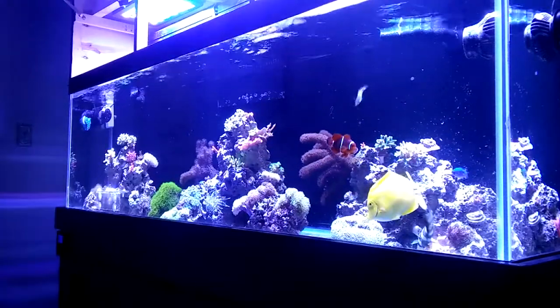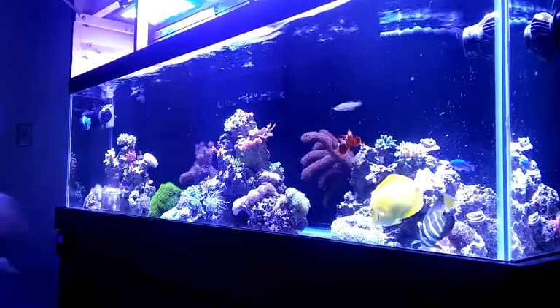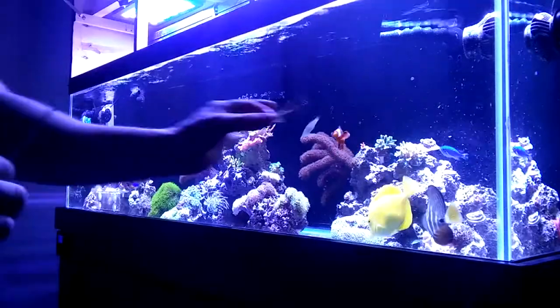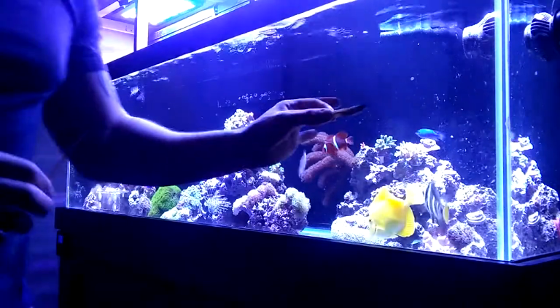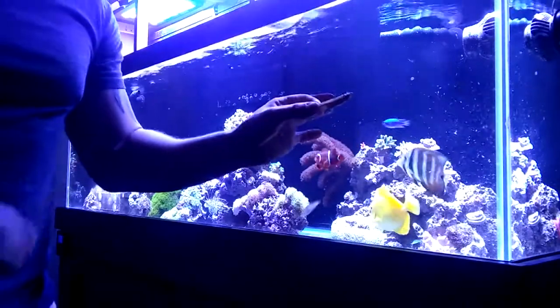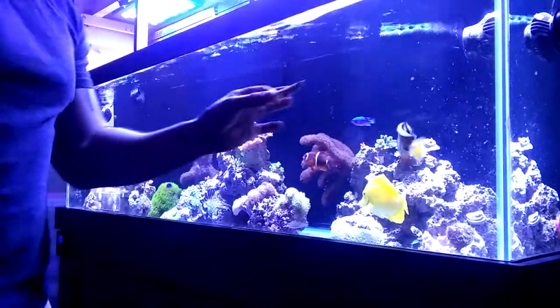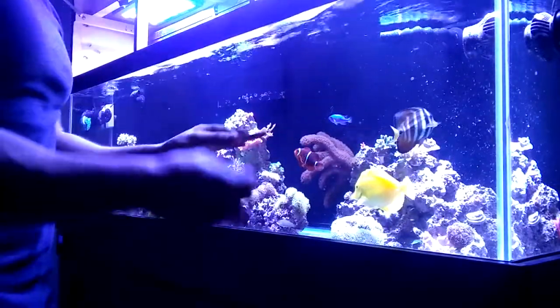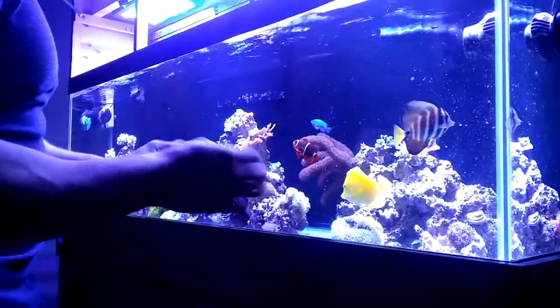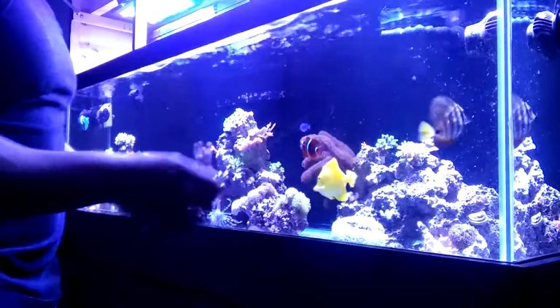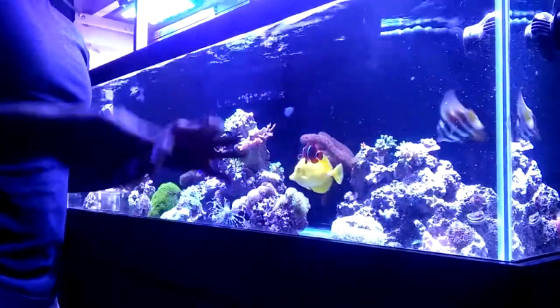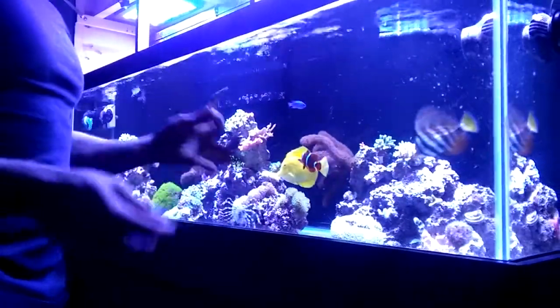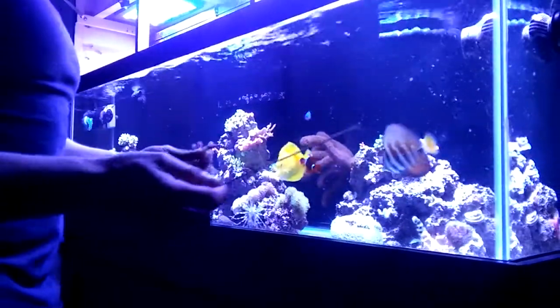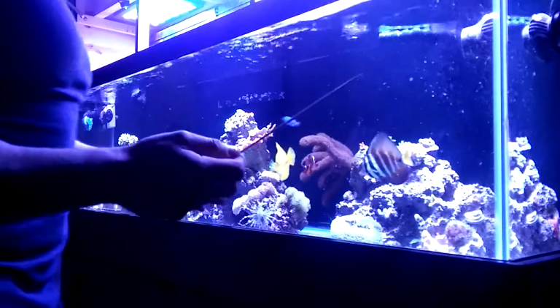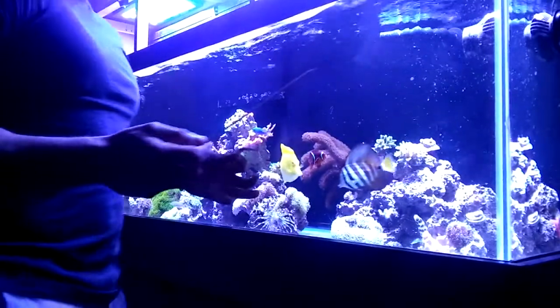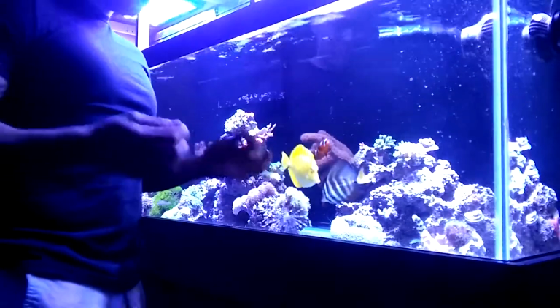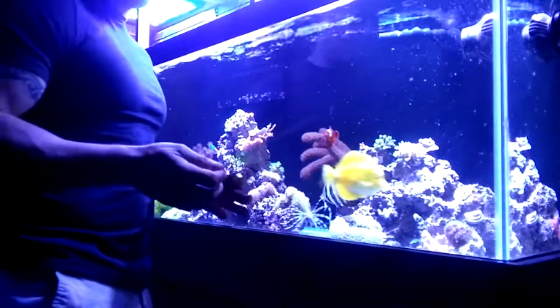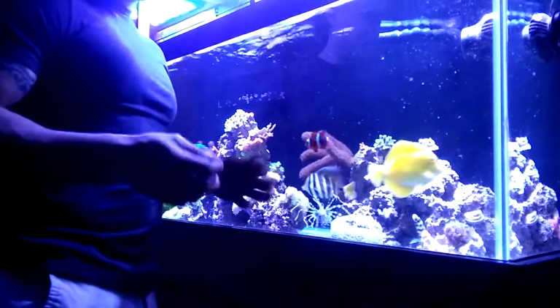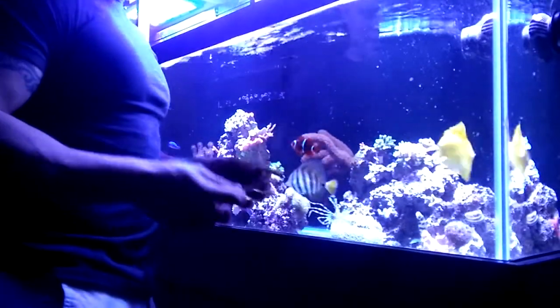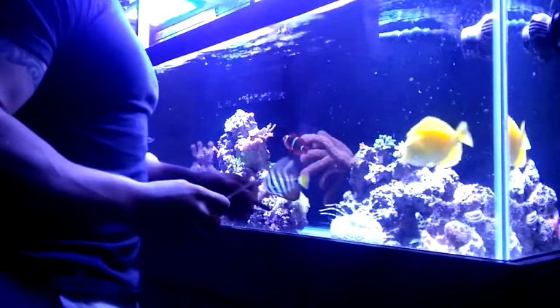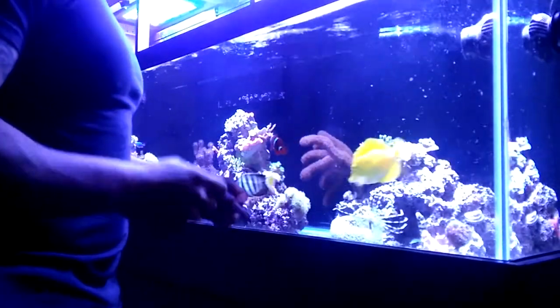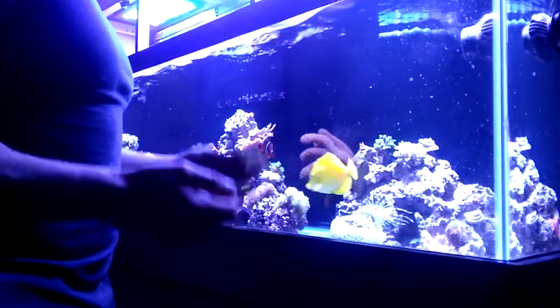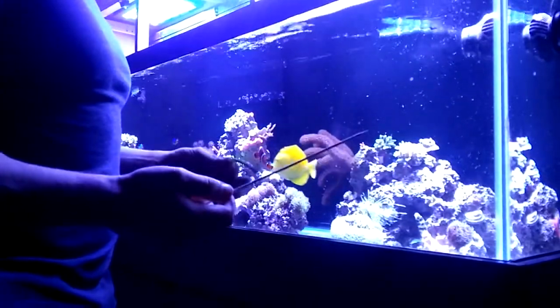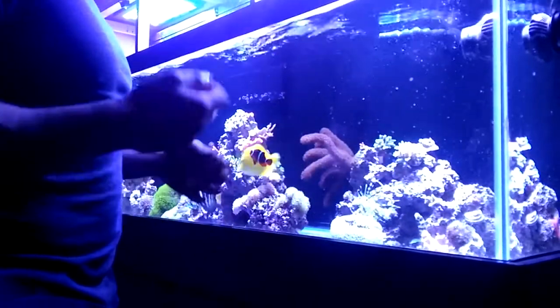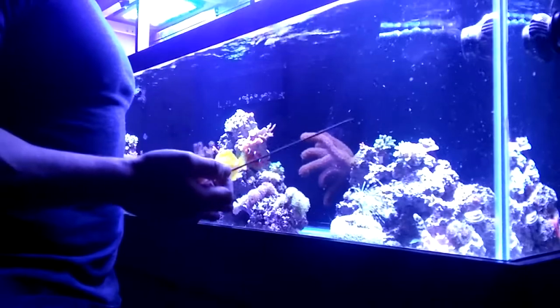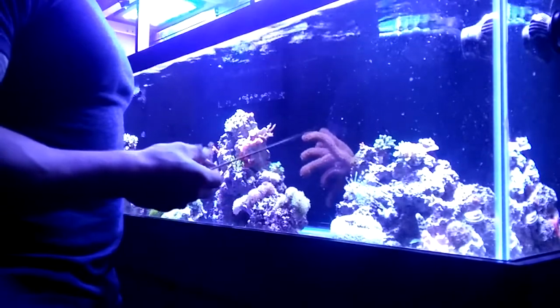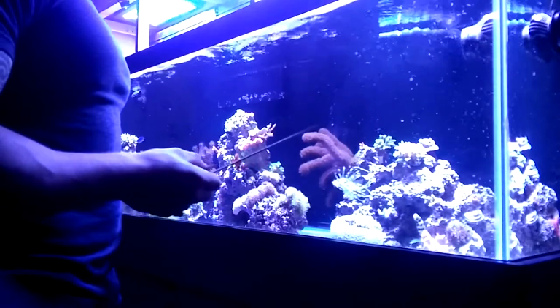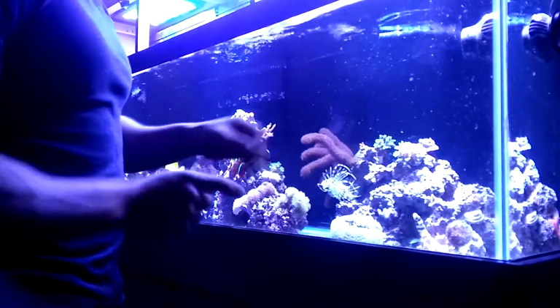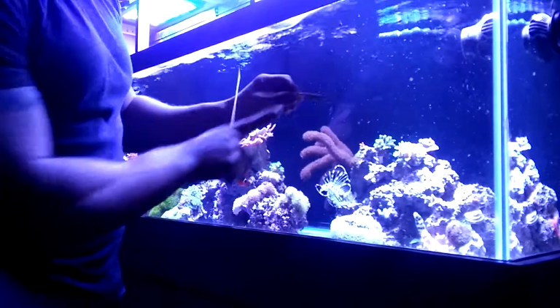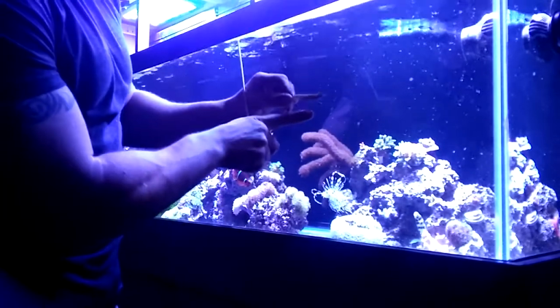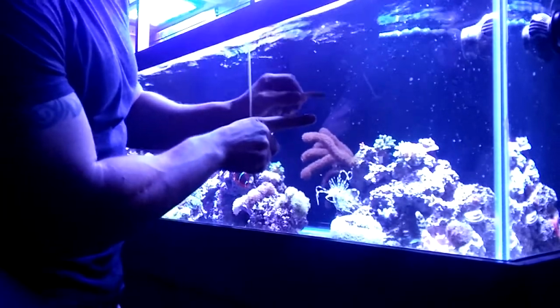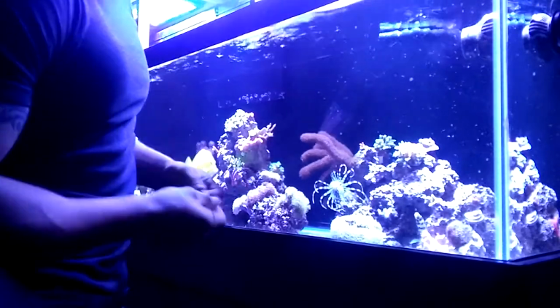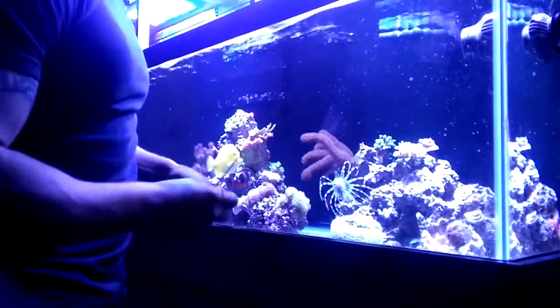I actually have silver sides here, and I use a stick. A lot of people like to use their fingers to feed the eel — not a good idea, because they don't see very well and they usually go by scent. Your finger is not much different than the fish.